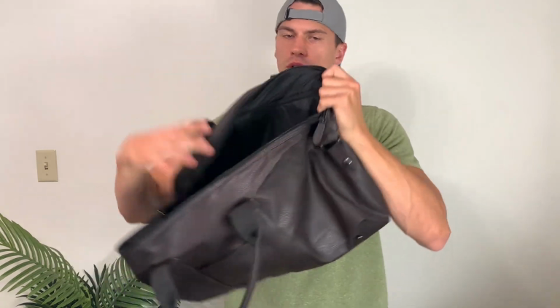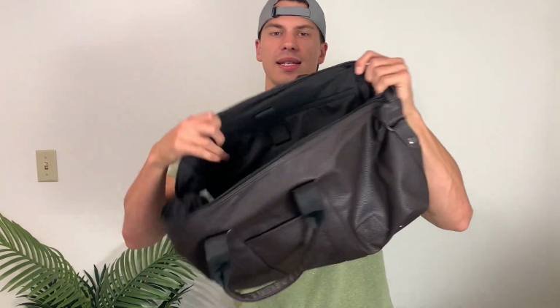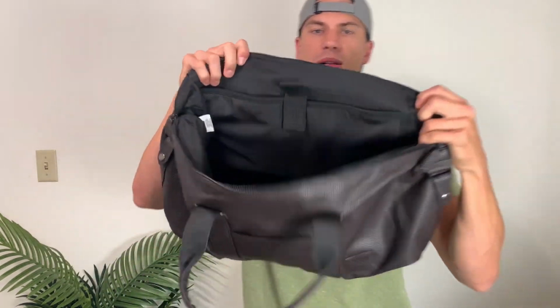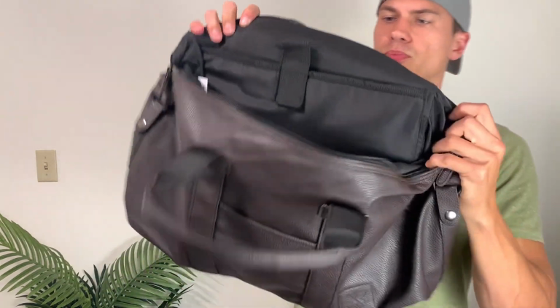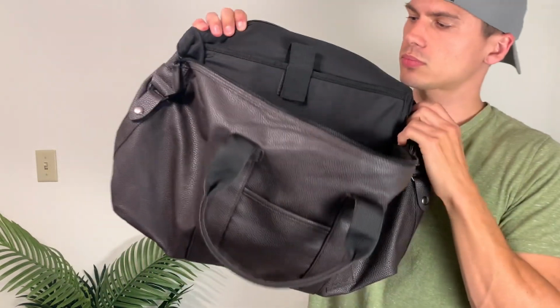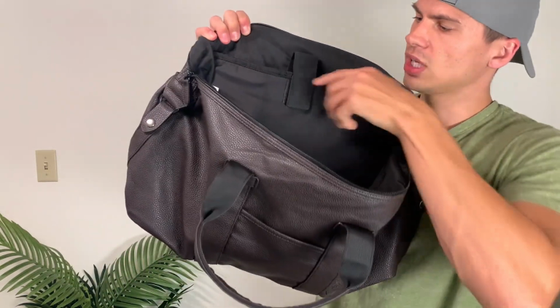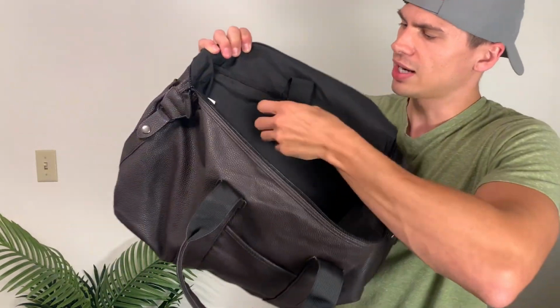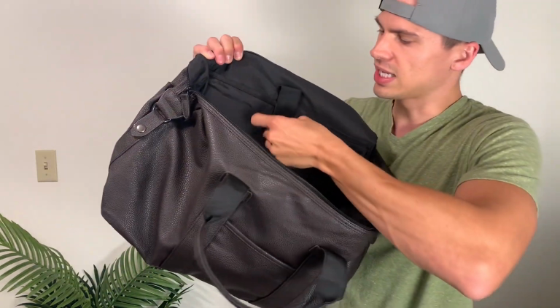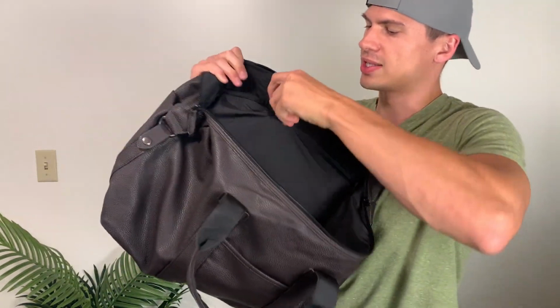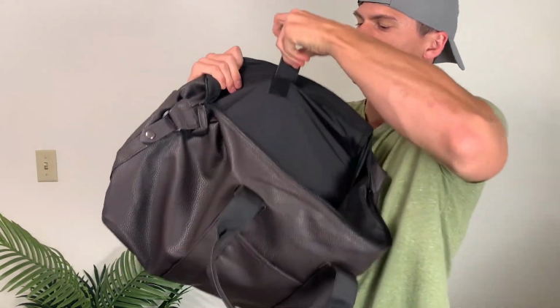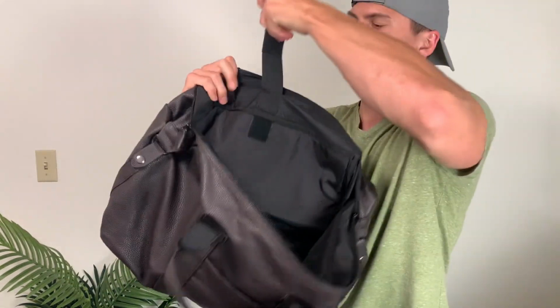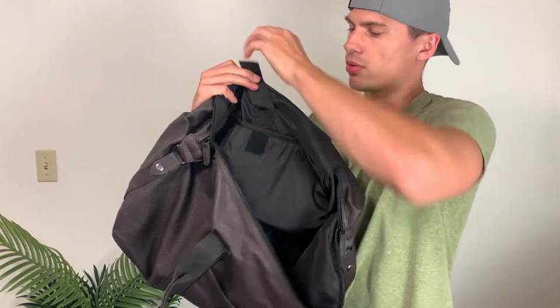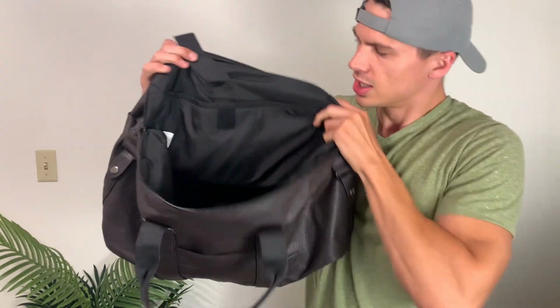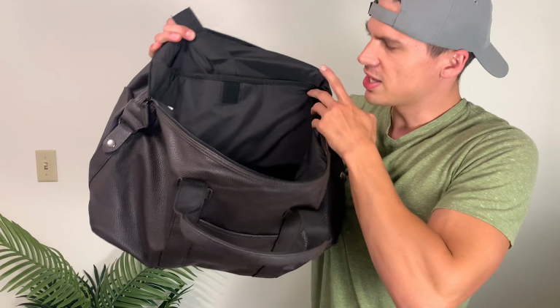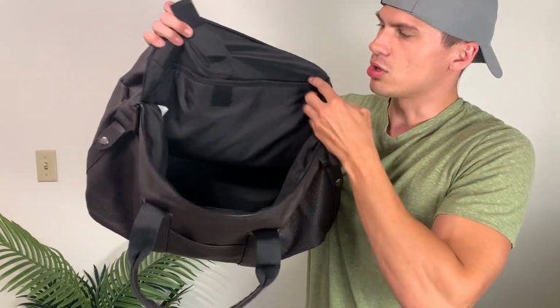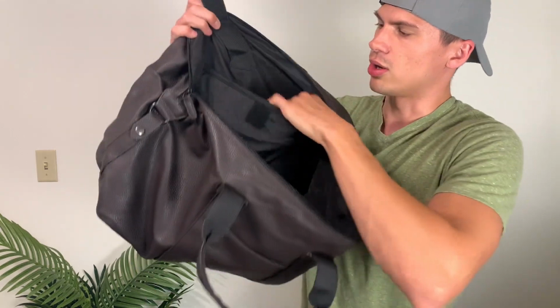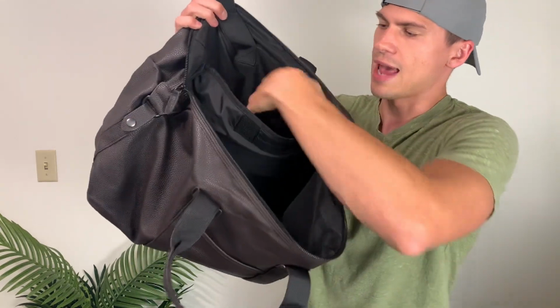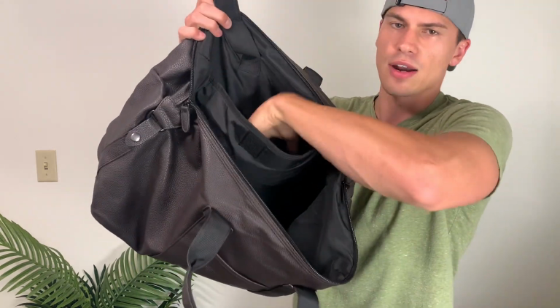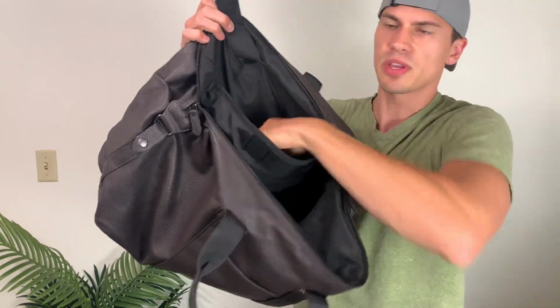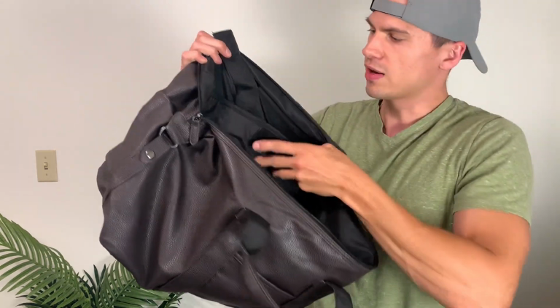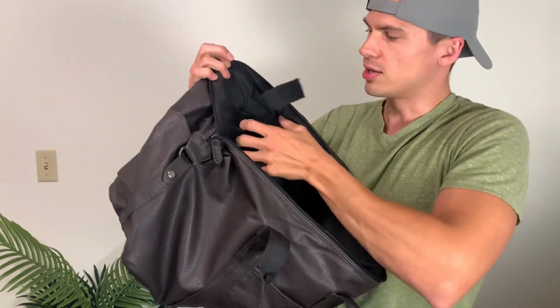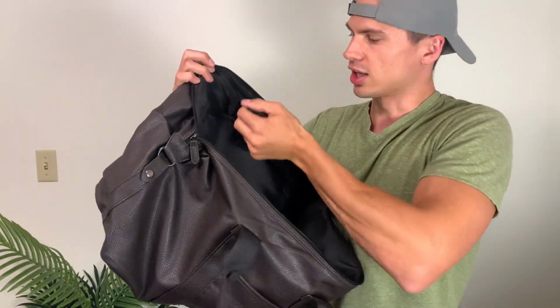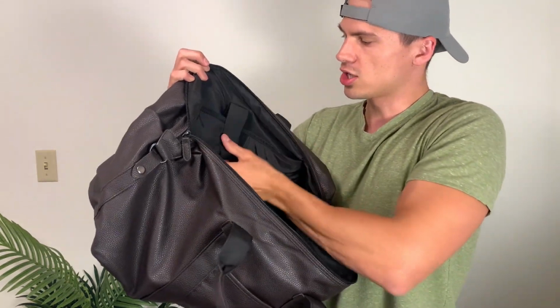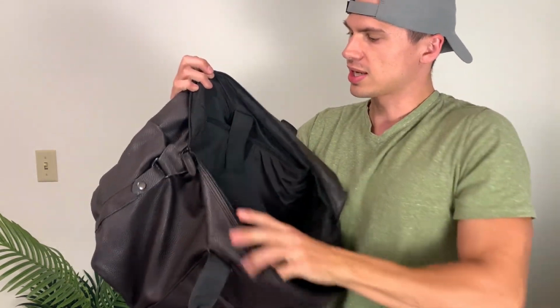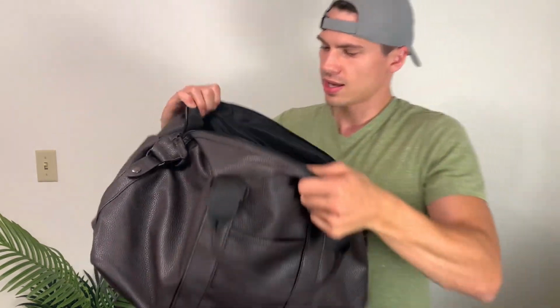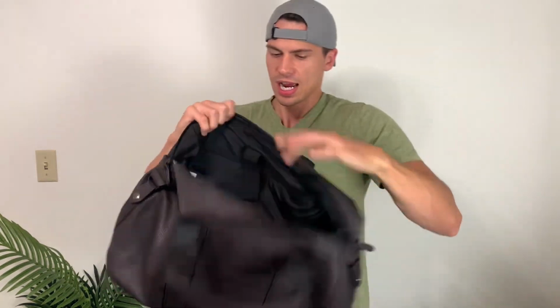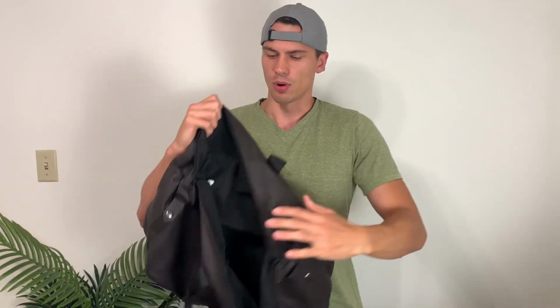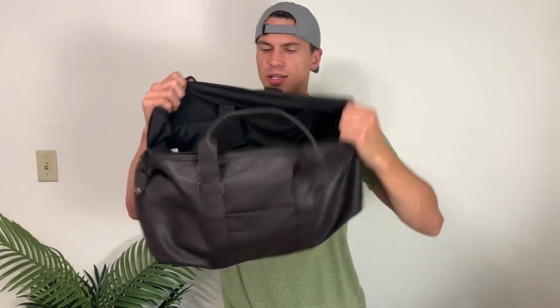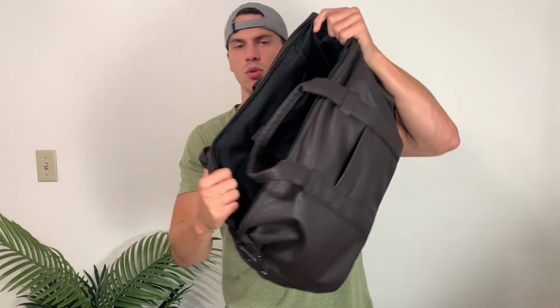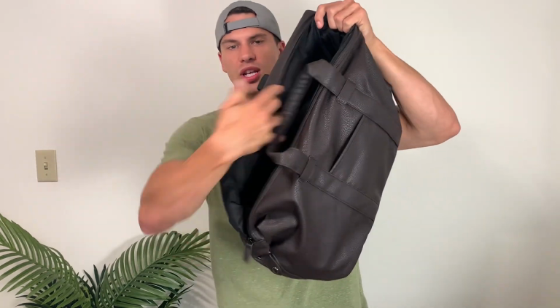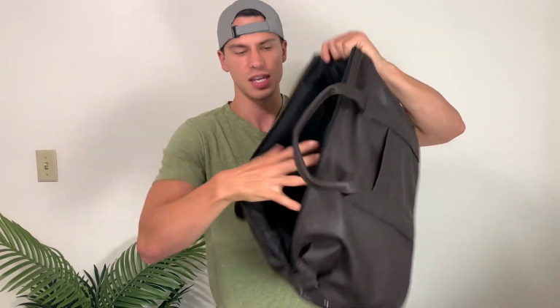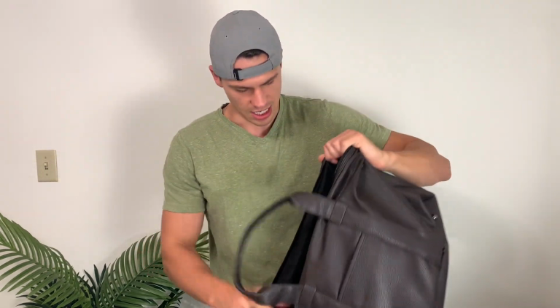It also has a little kind of sleeve on this side, and this is a Velcro. So I'm thinking you could put an iPad or something in there. If you needed to bring an electronic, you could stick that in there, and then throw the rest of your stuff in here.